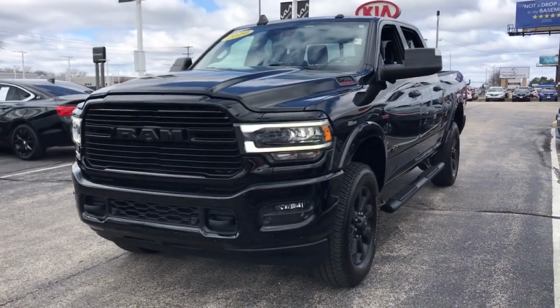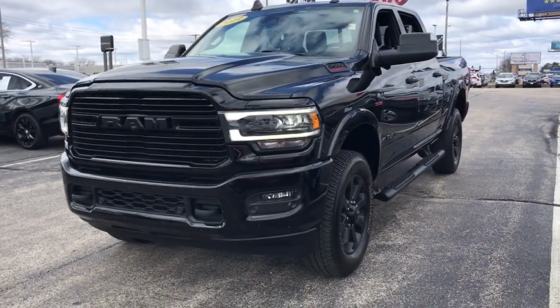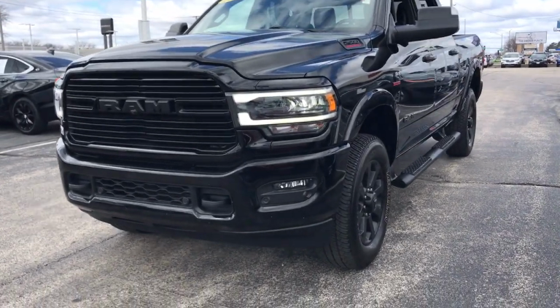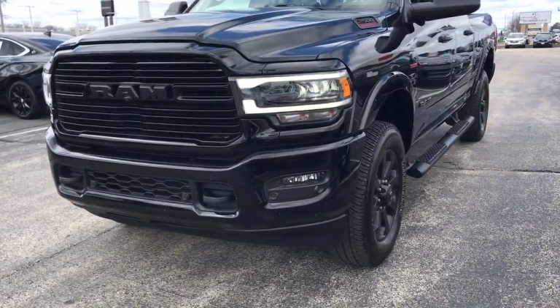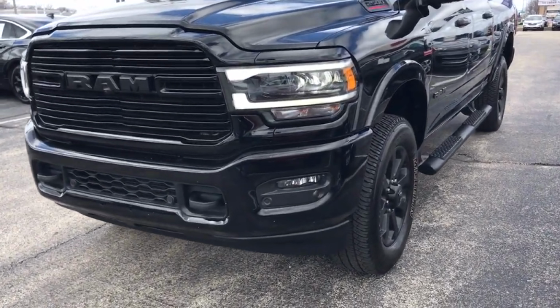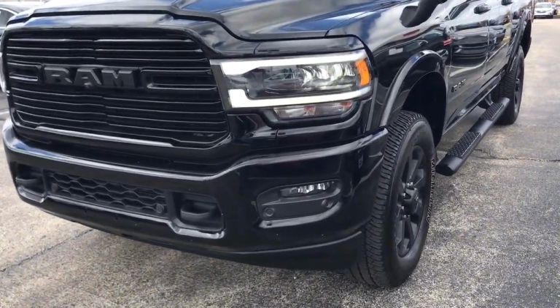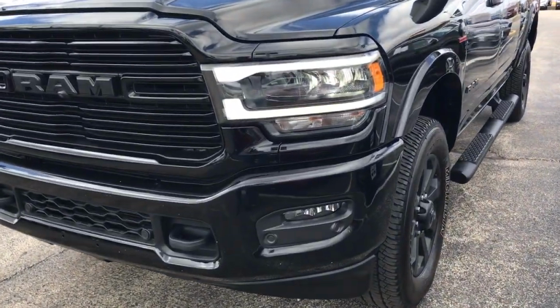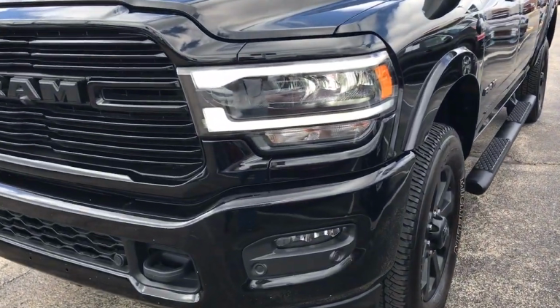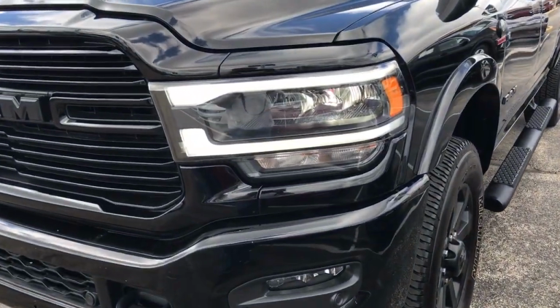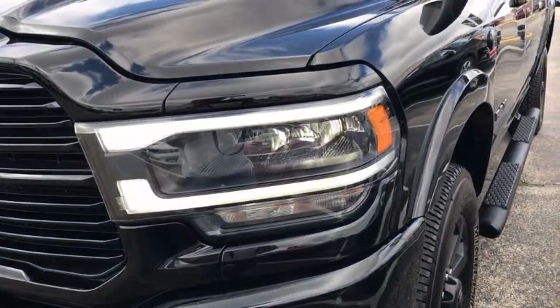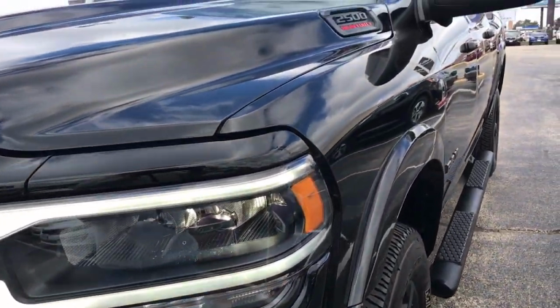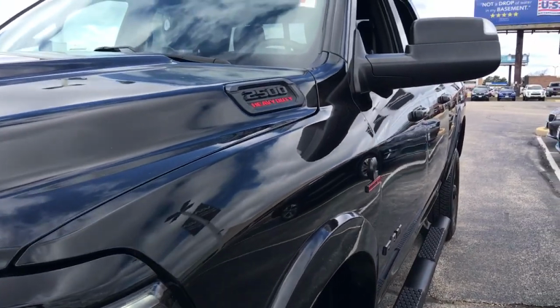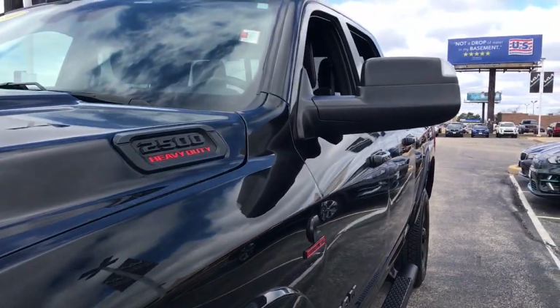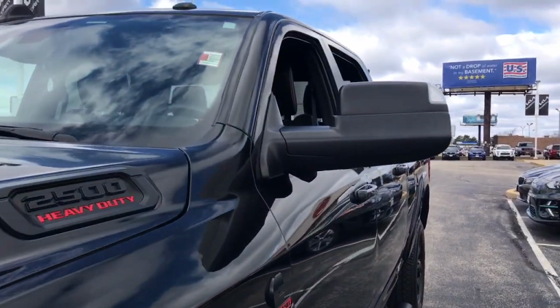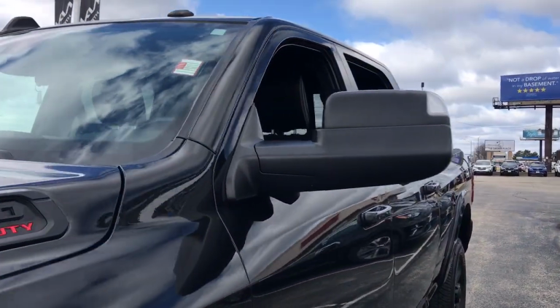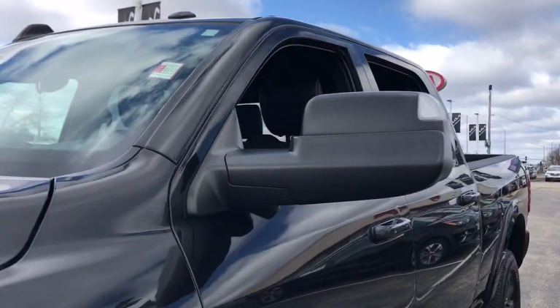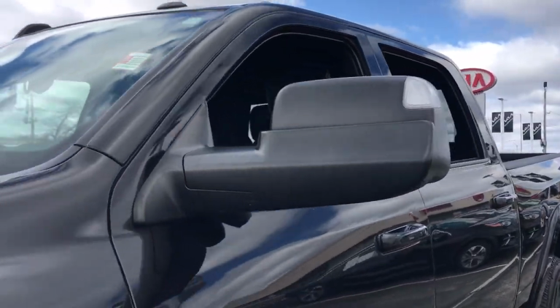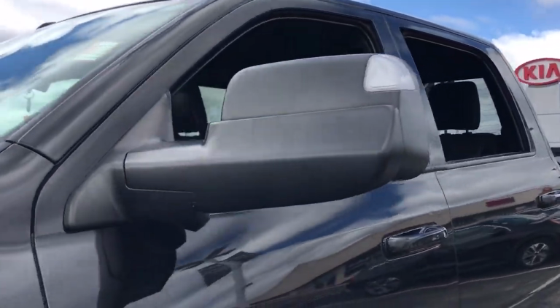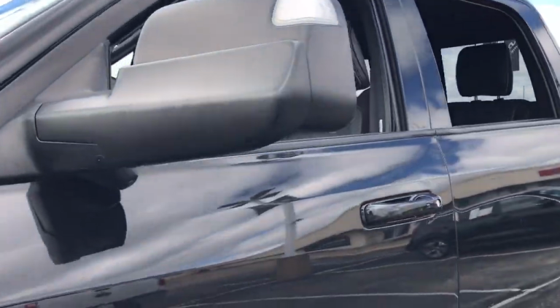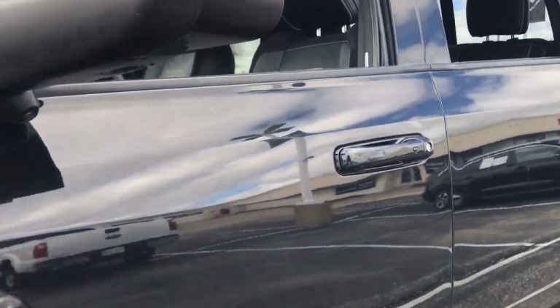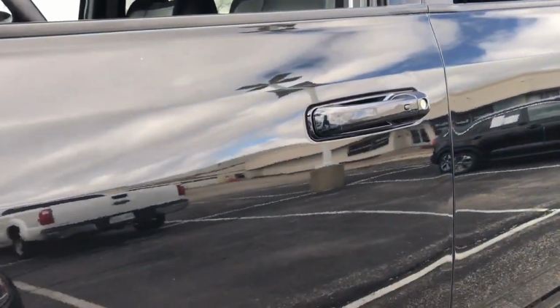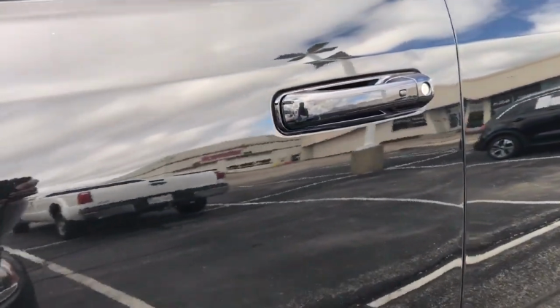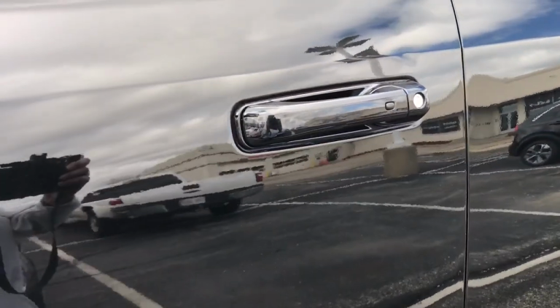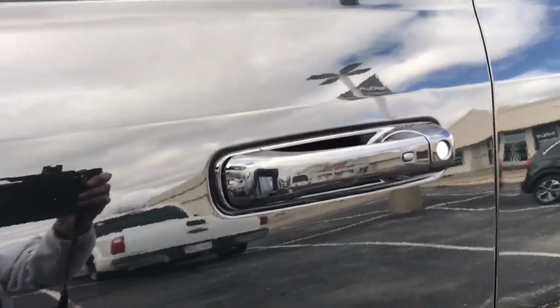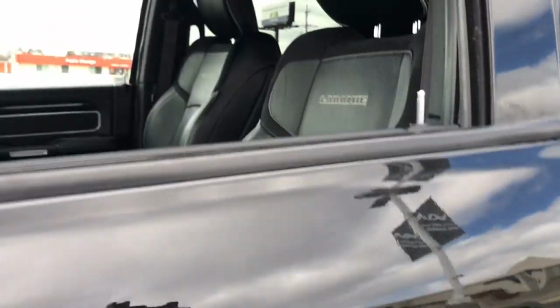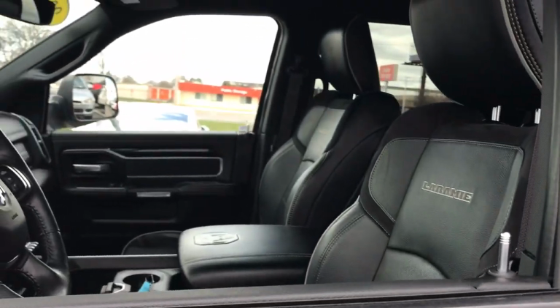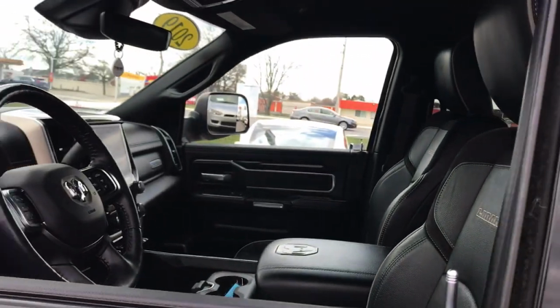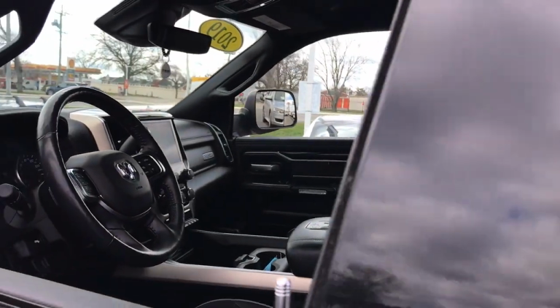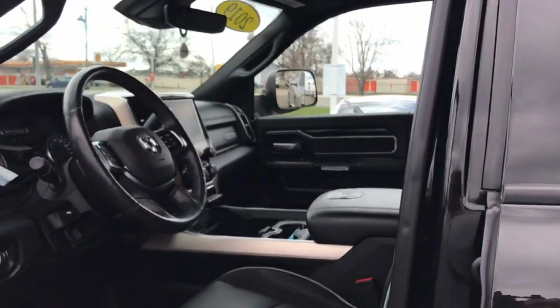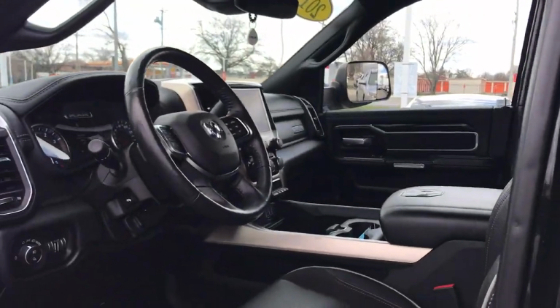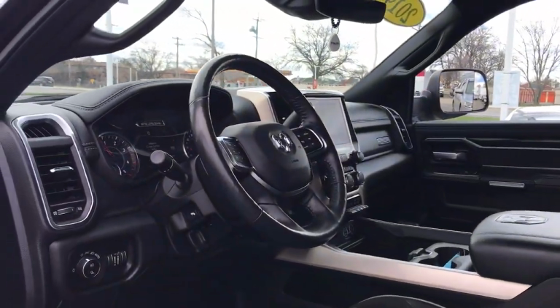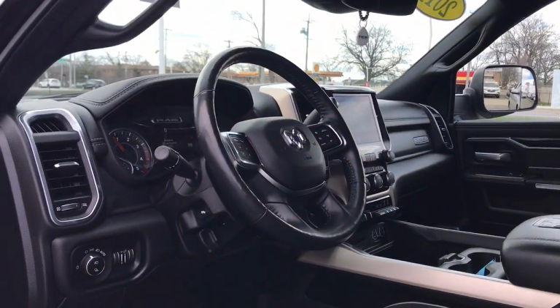Navigation system, keyless entry, backup camera, fog lamps, blind spot monitor, electronic stability control, intermittent wipers, universal garage door opener, trip computer, power windows.